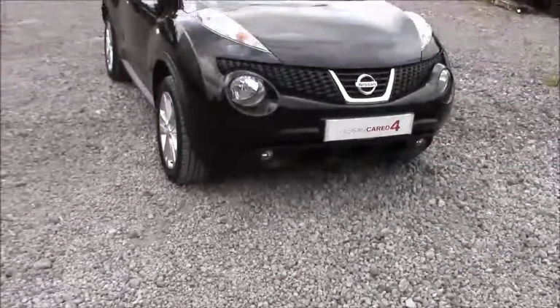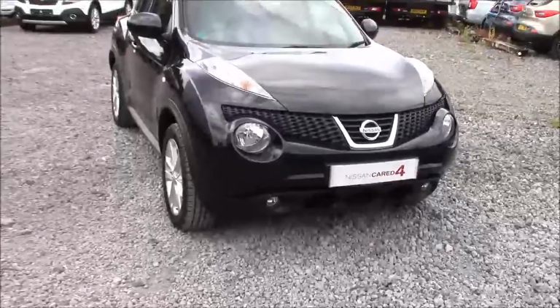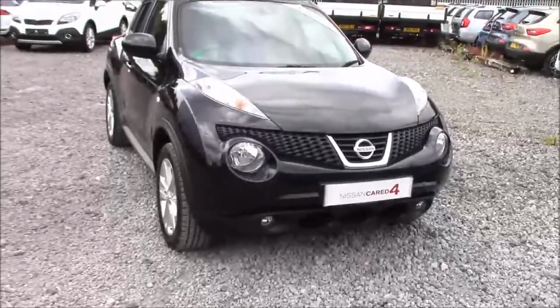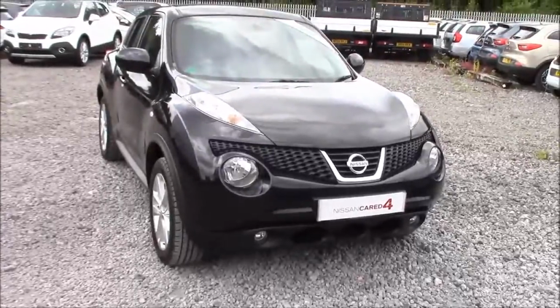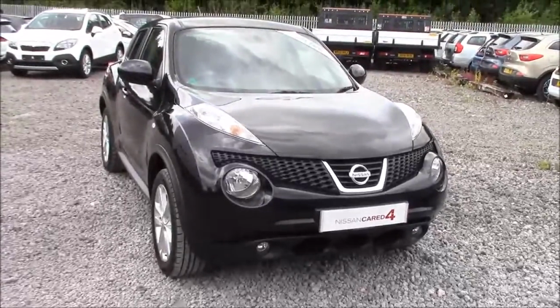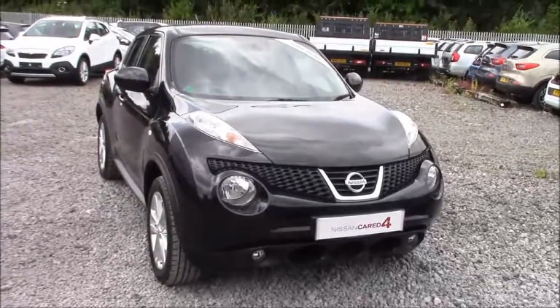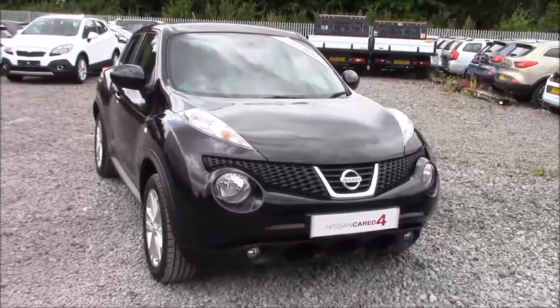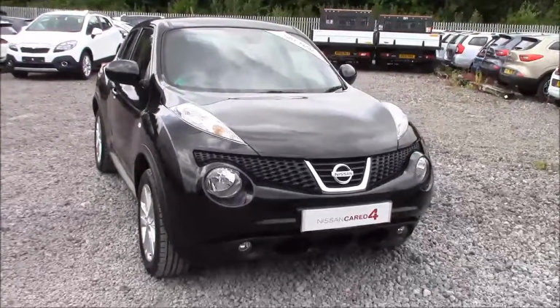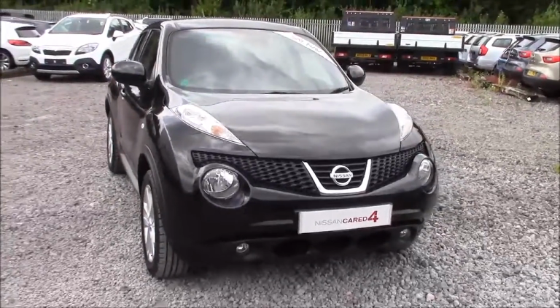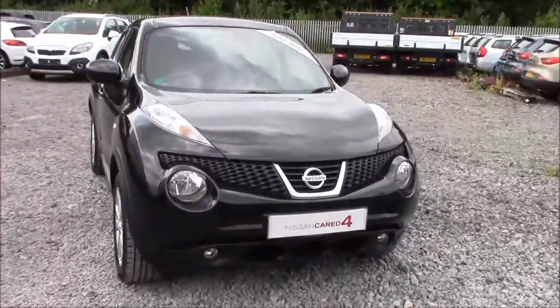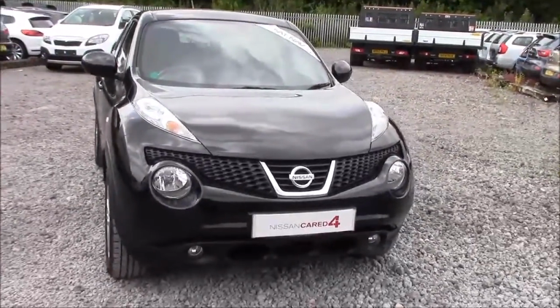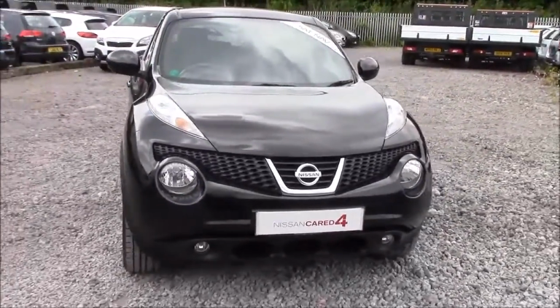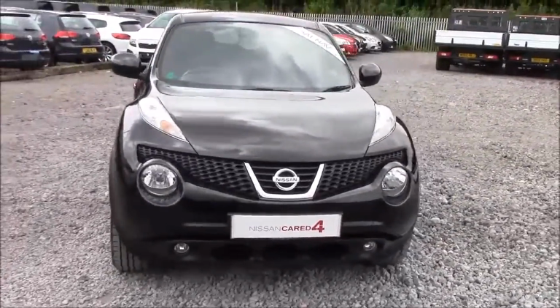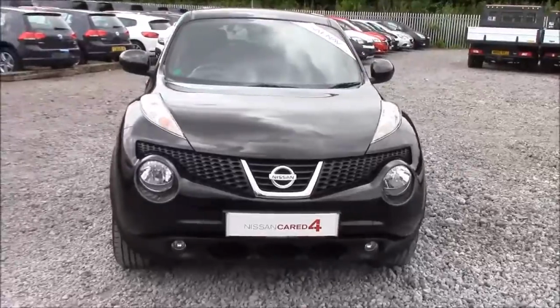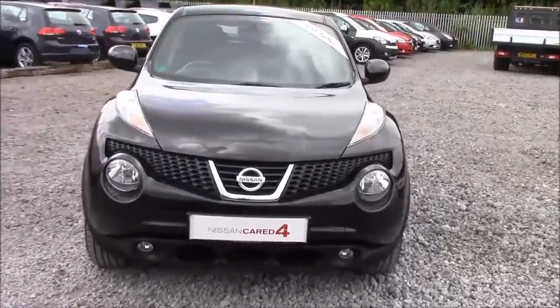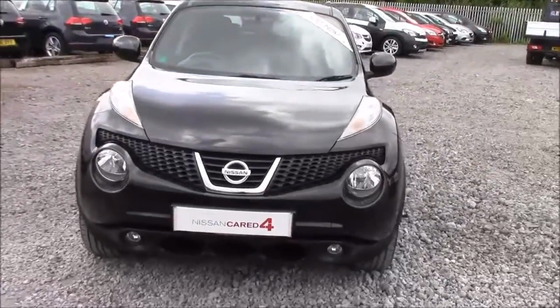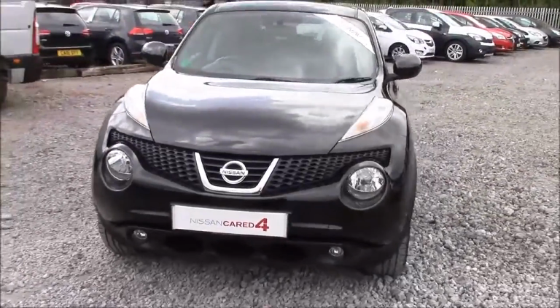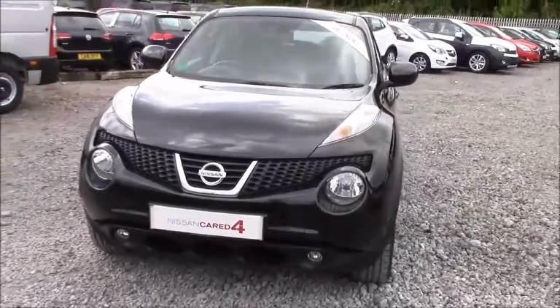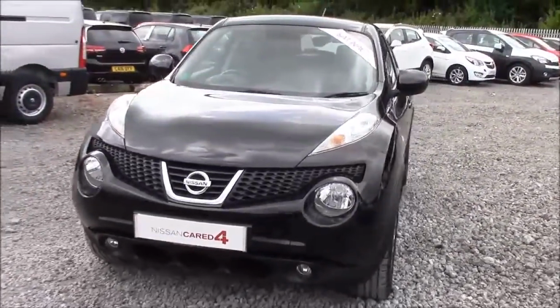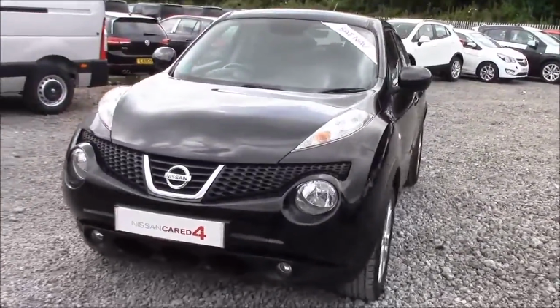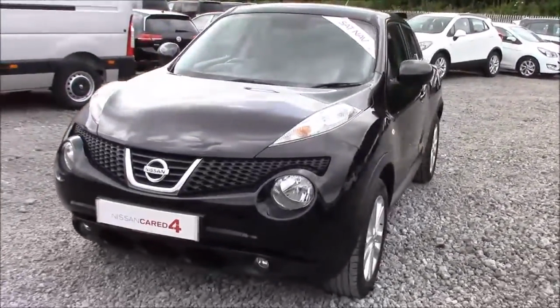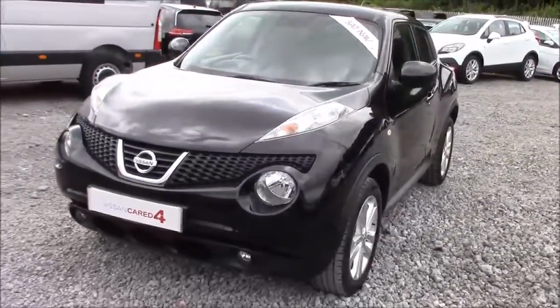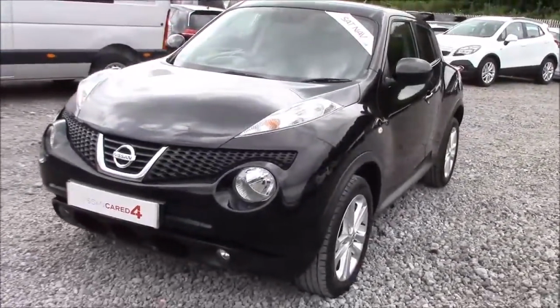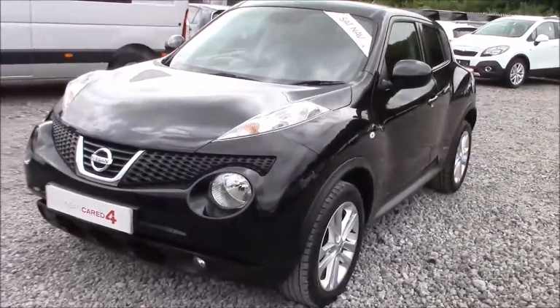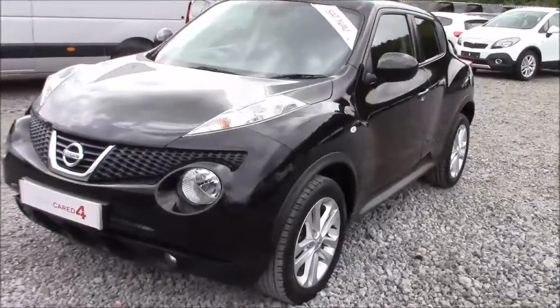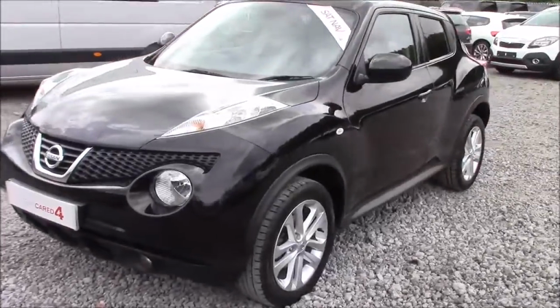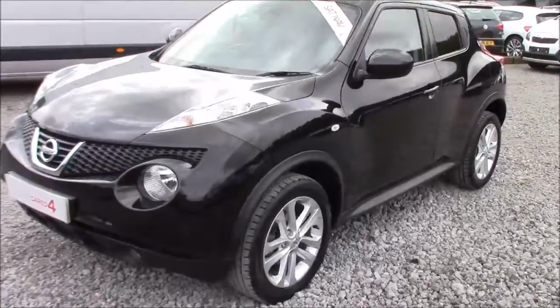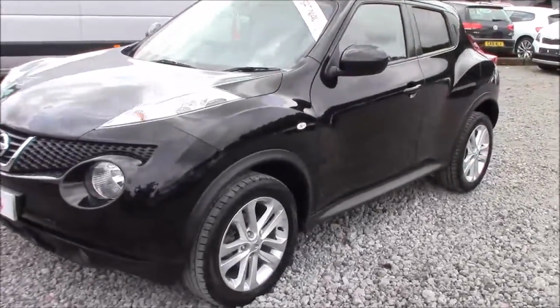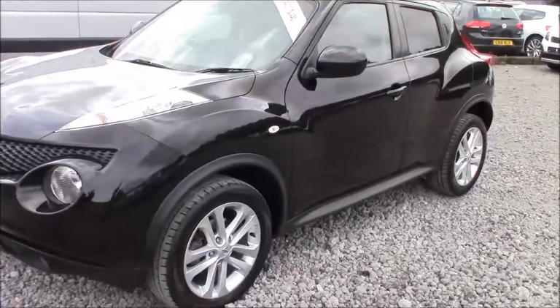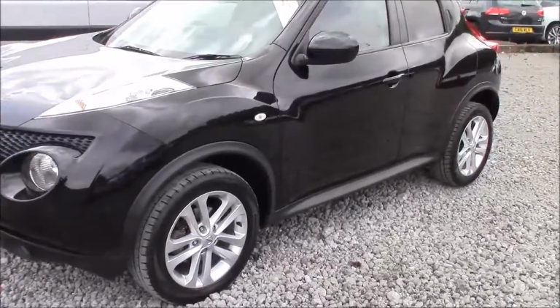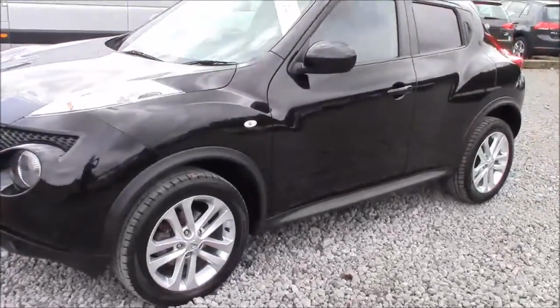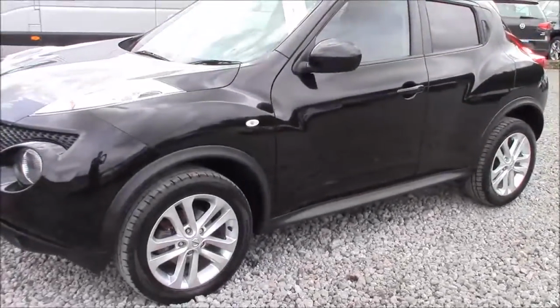Welcome to Wessex Garages Nissan here on Hatfield Road in Cardiff. In our presentation today we have a Nissan Juke Acenta Premium model which comes fitted with a 1.6 litre petrol engine and a 5-speed manual gearbox. The car was first registered in 2012 and comes finished in black.